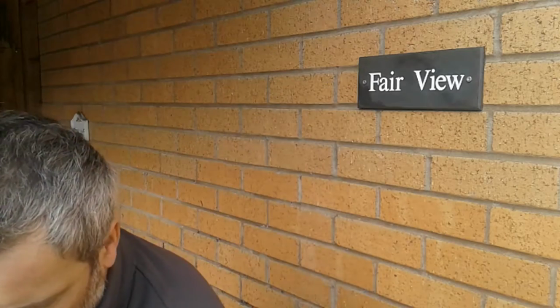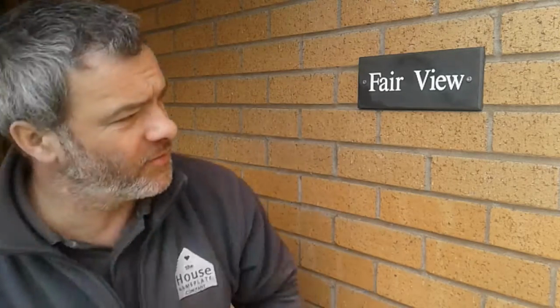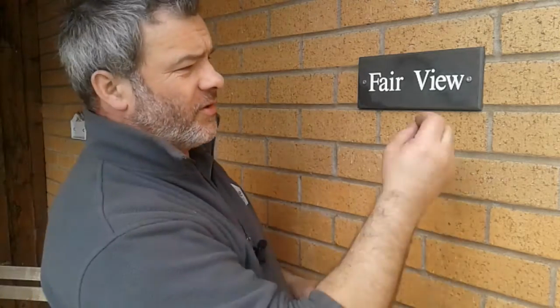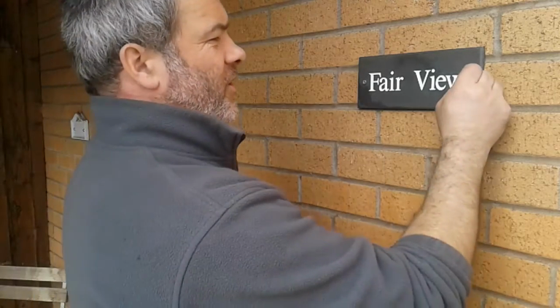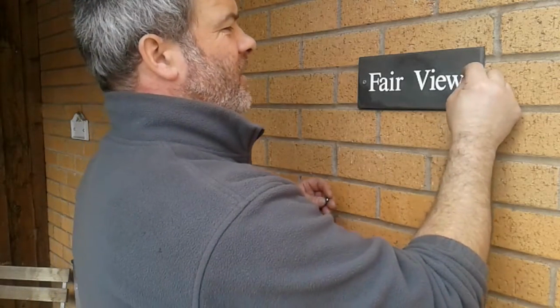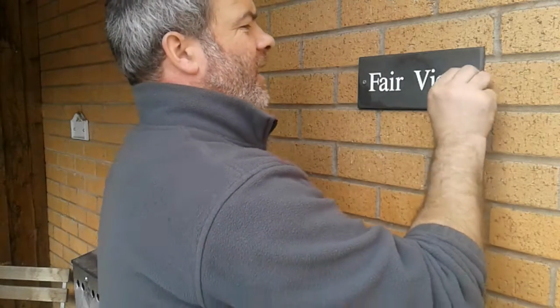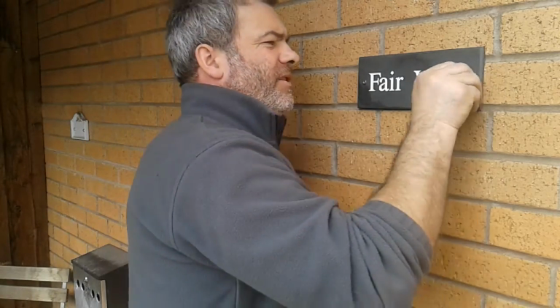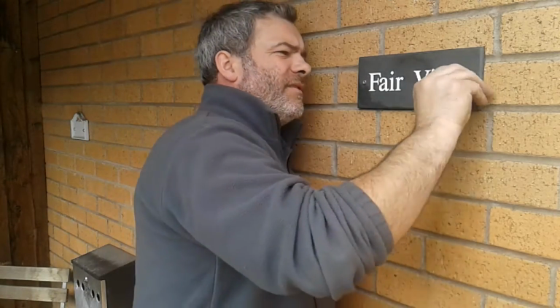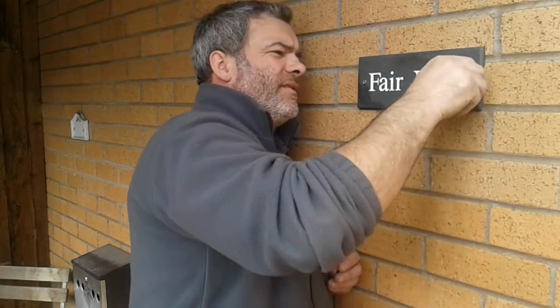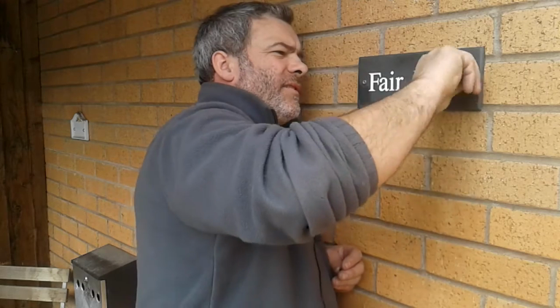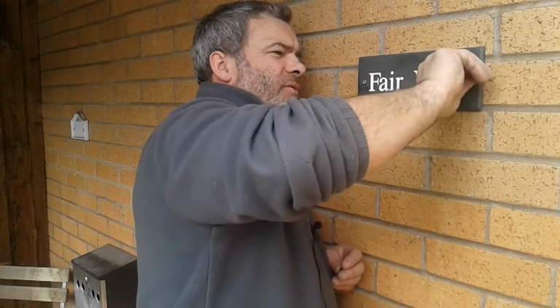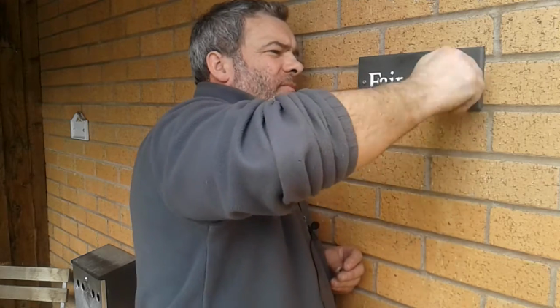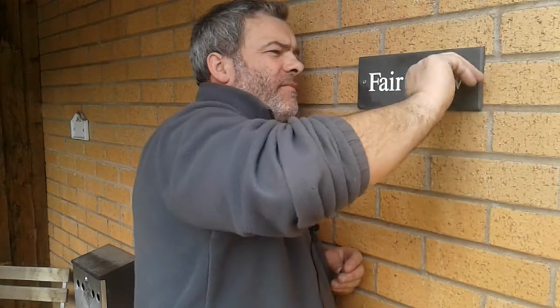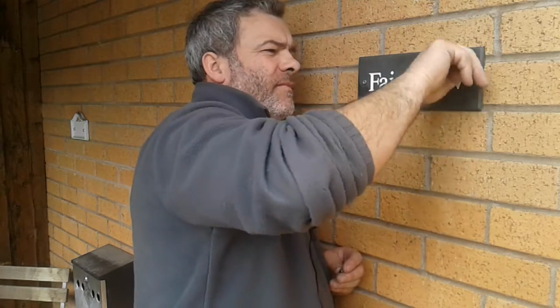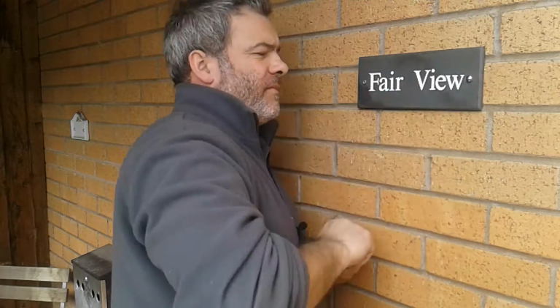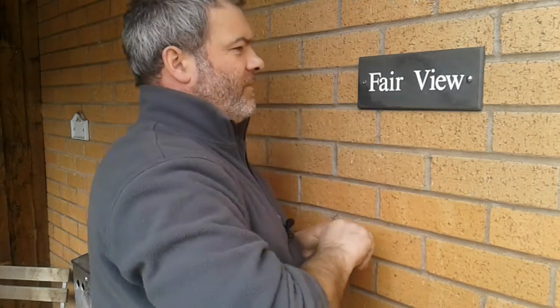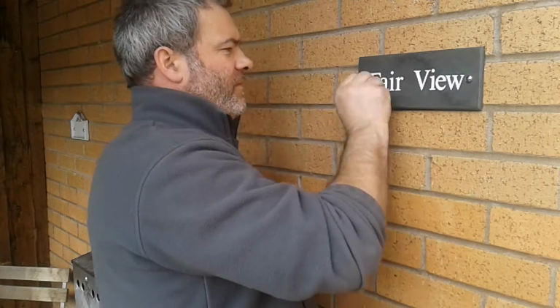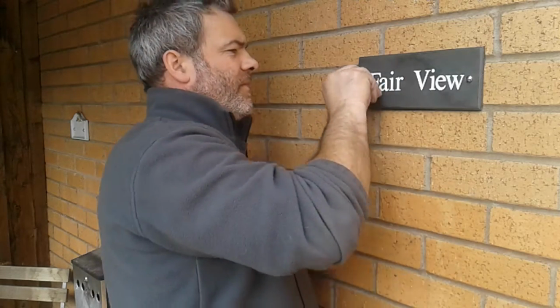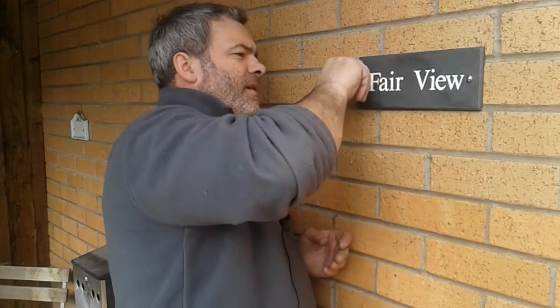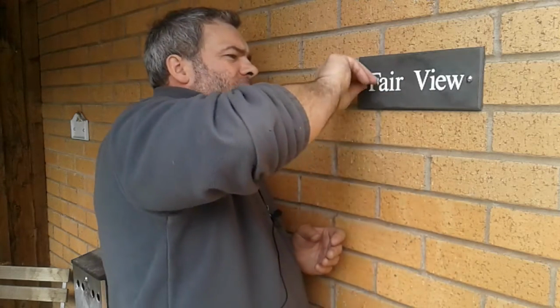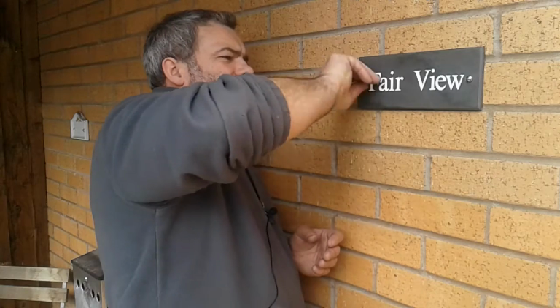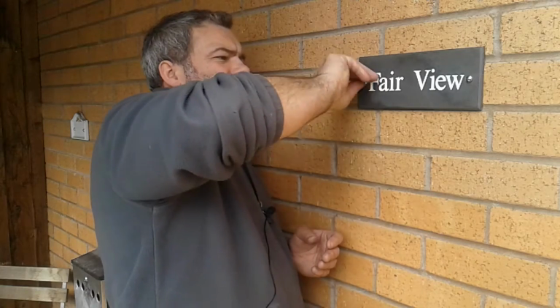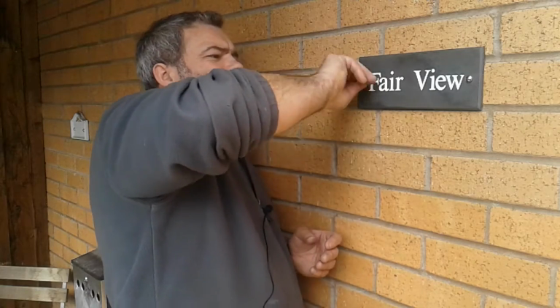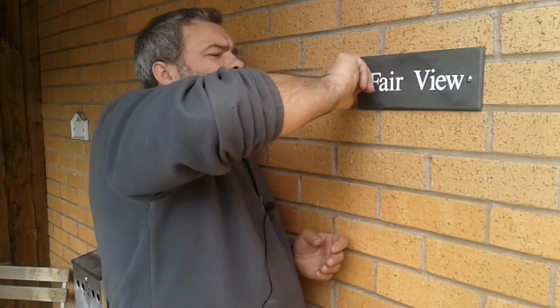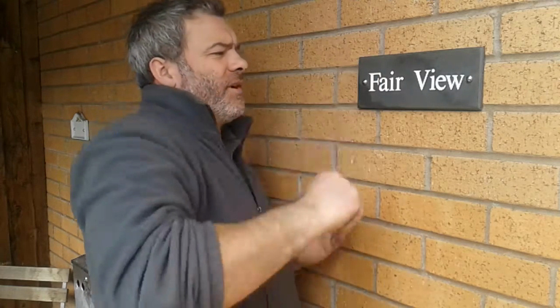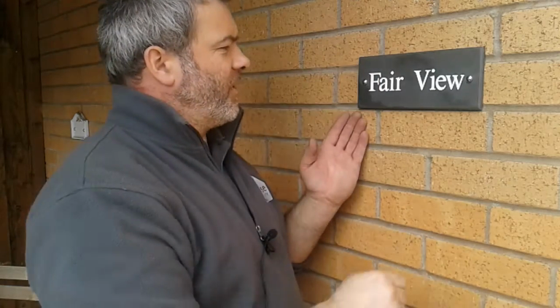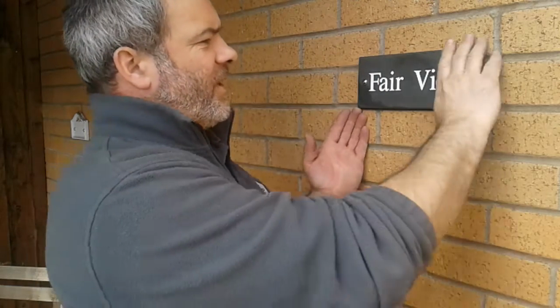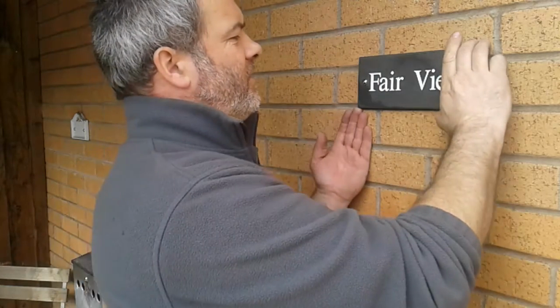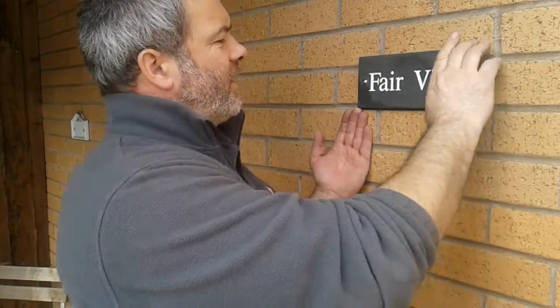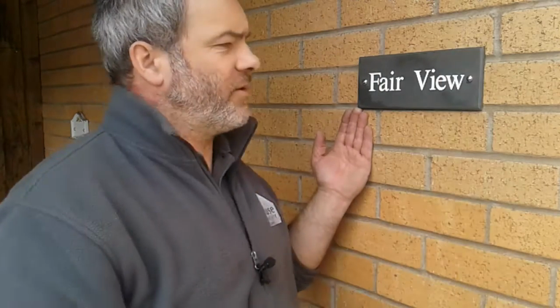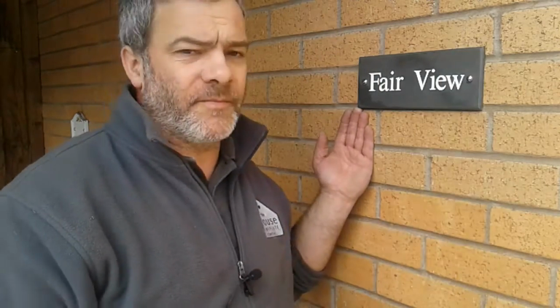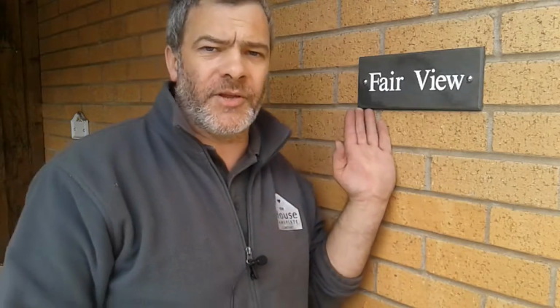Grab the two dome screw caps and they simply just twist on. And there you go — fitting your House Nameplate Company slate sign to the wall. Thank you.